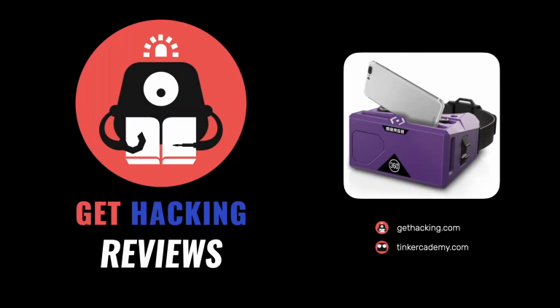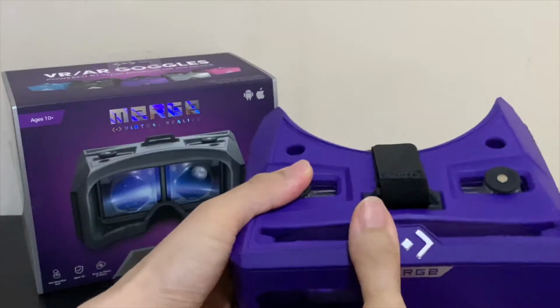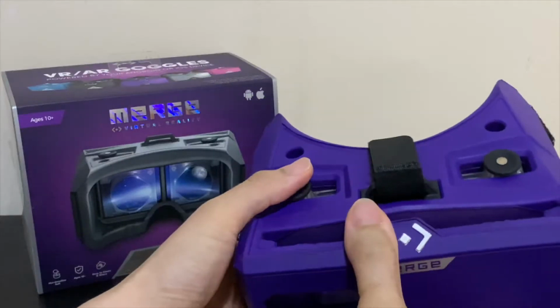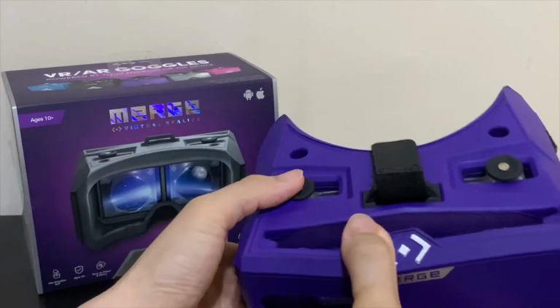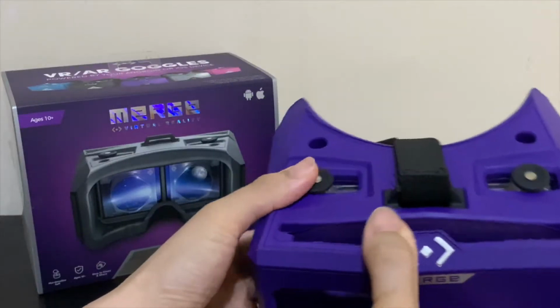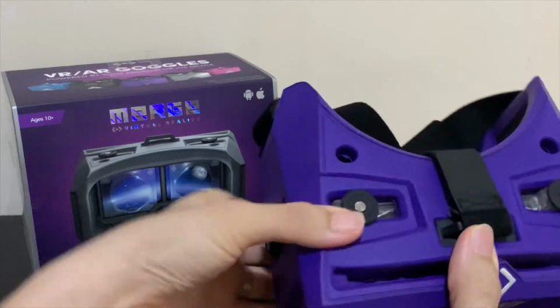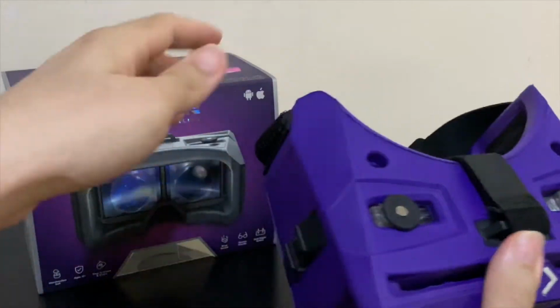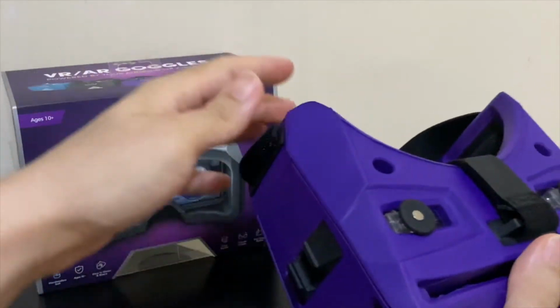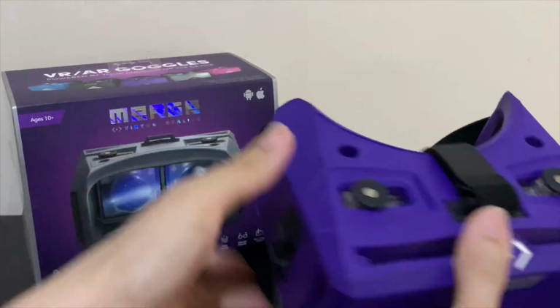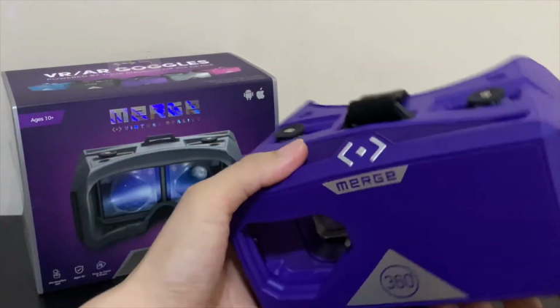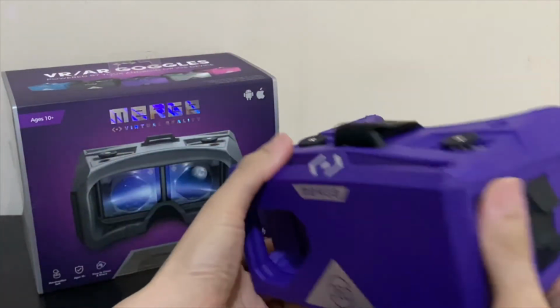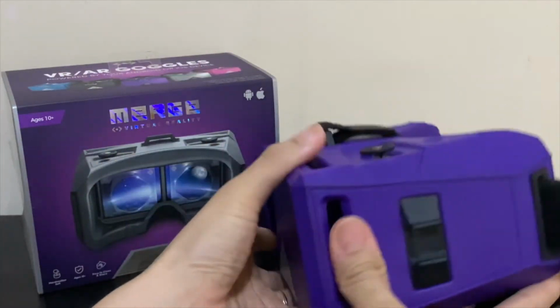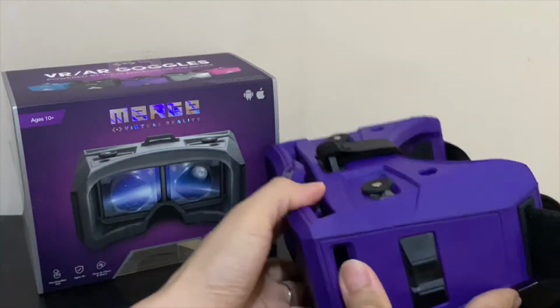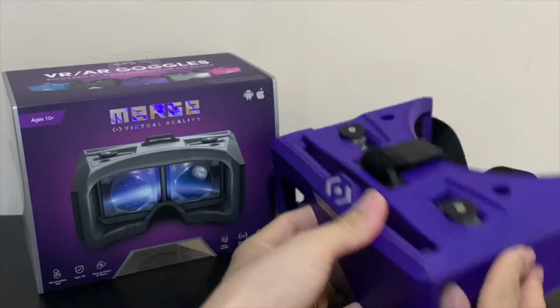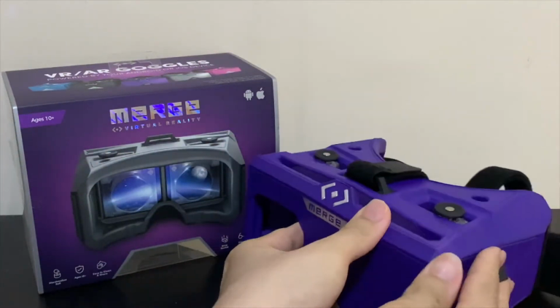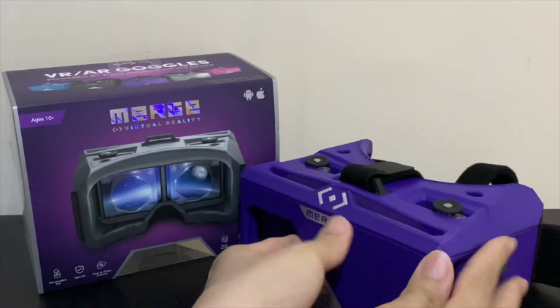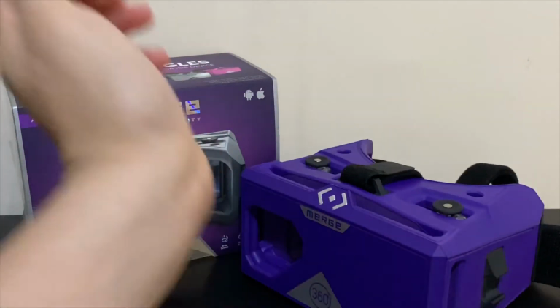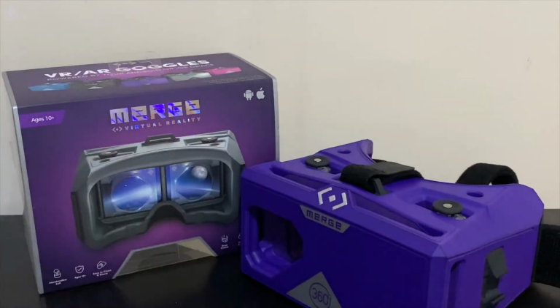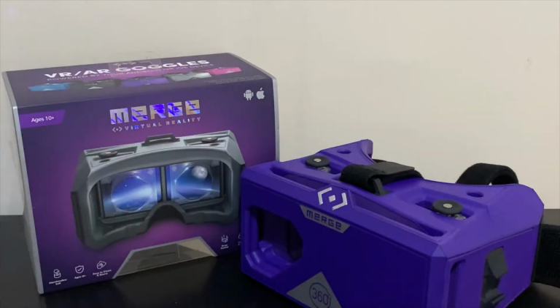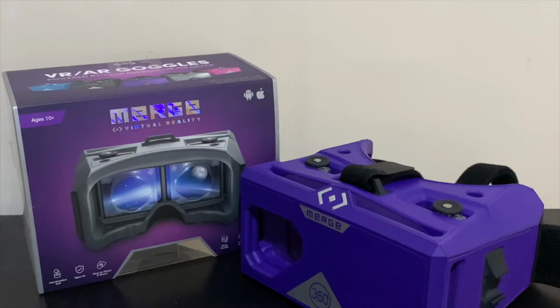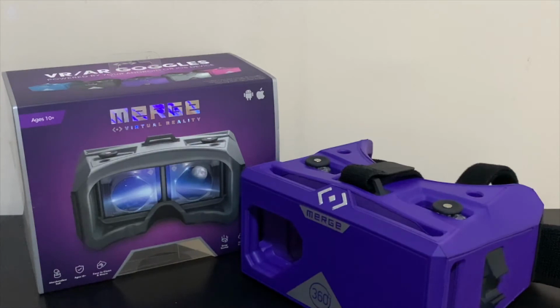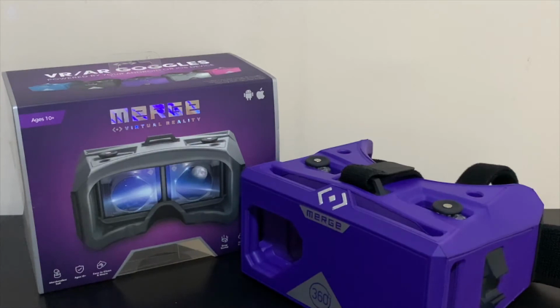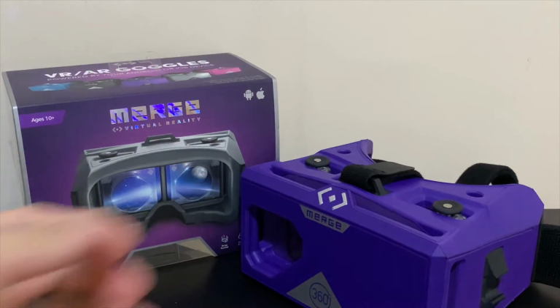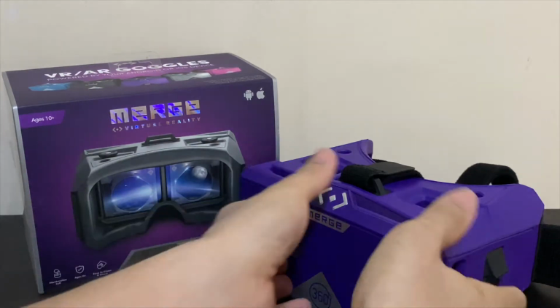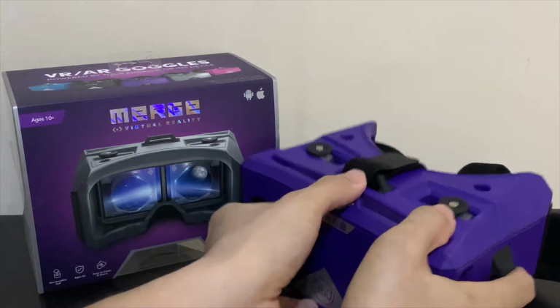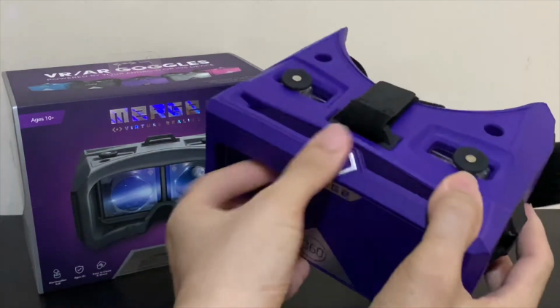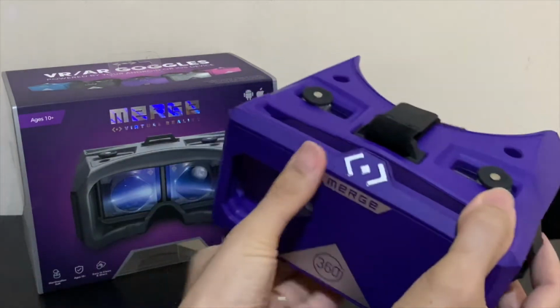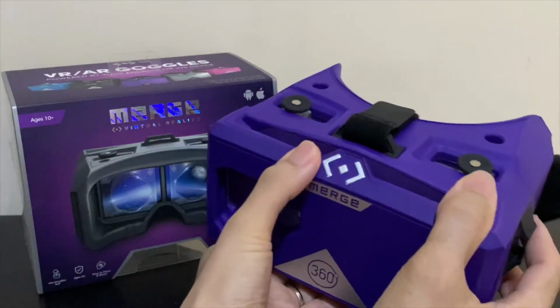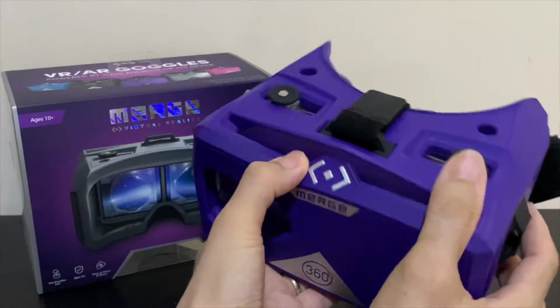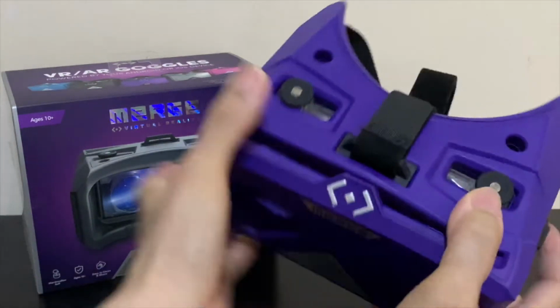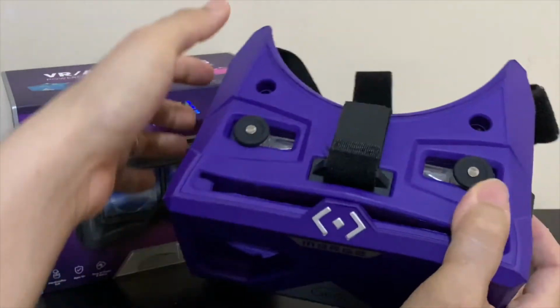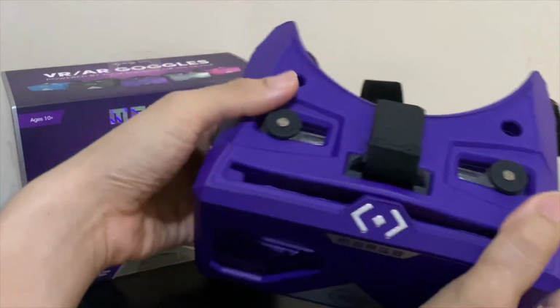Hey everyone, it's Tracy from the Get Hacking Store. Today I want to review the Merge VR headset designed for ages 10 and up. The Merge headset allows you to view virtual or augmented reality using a smartphone.